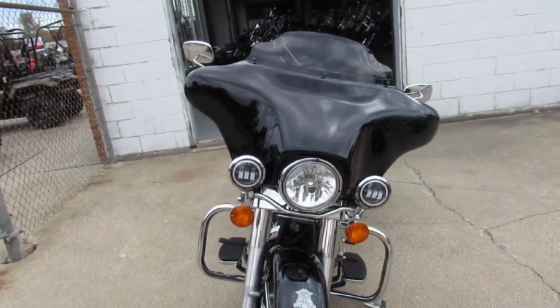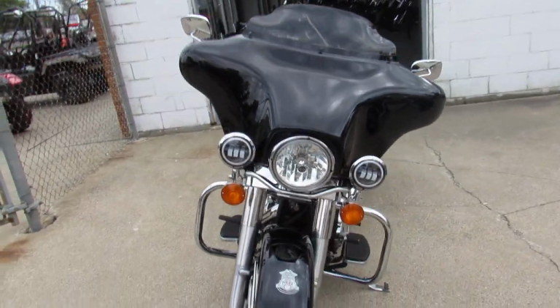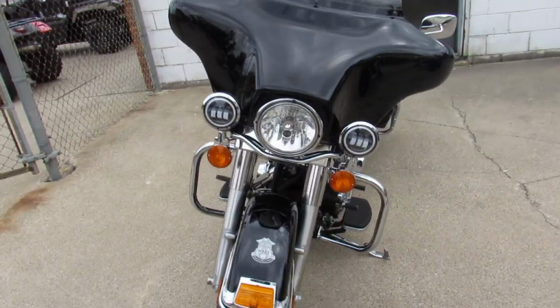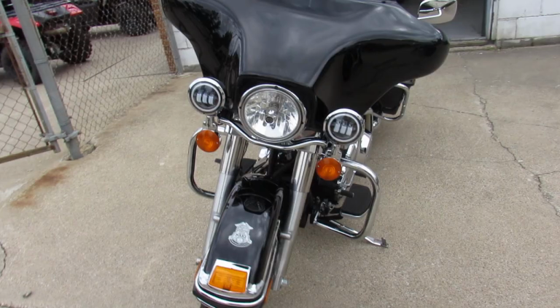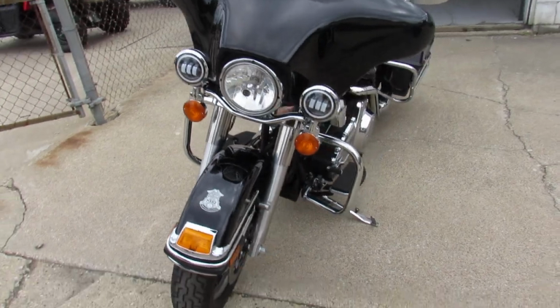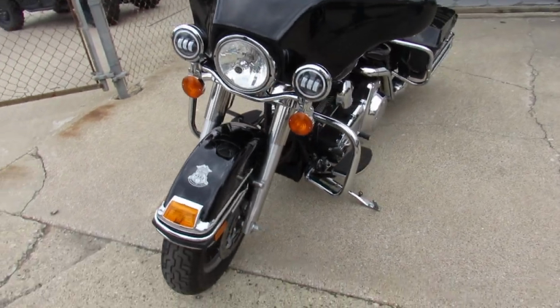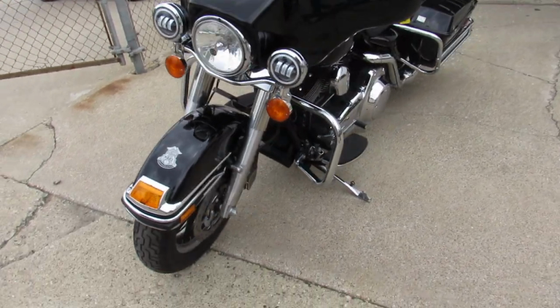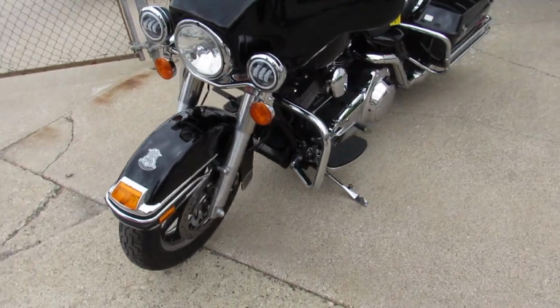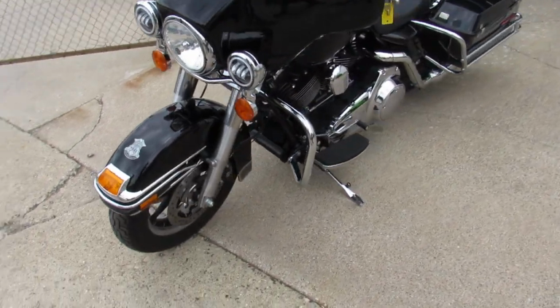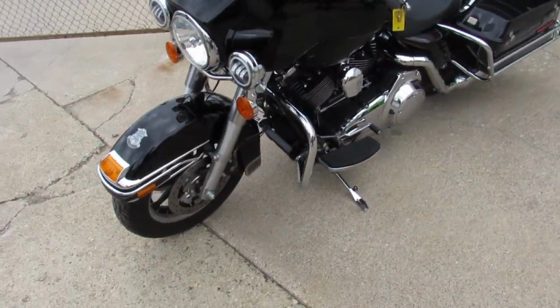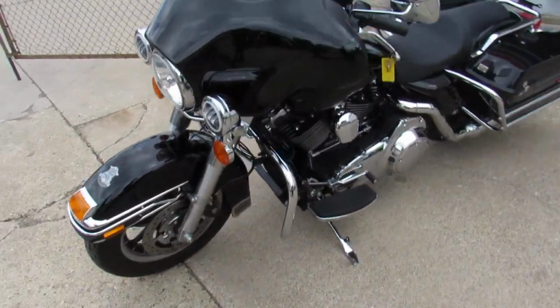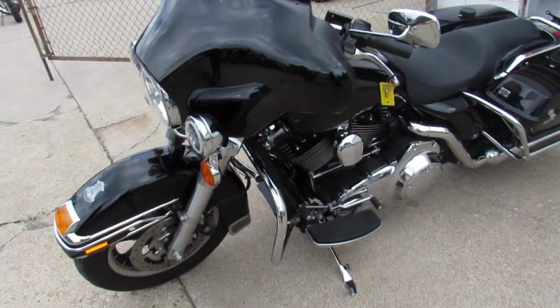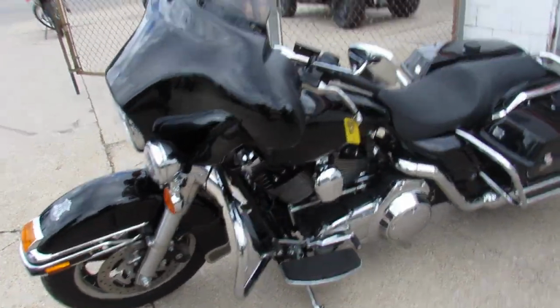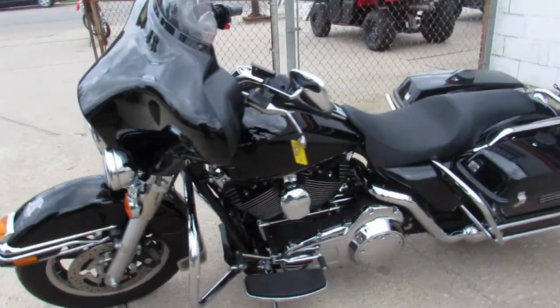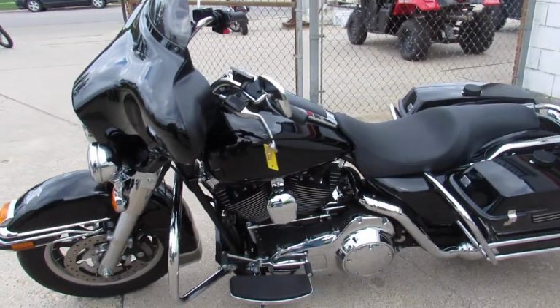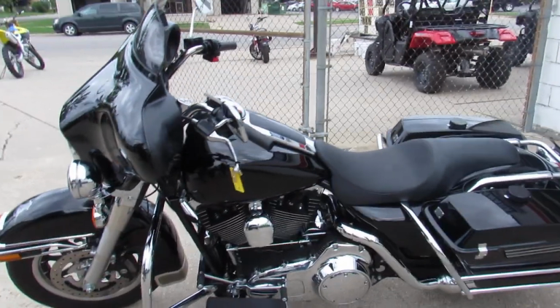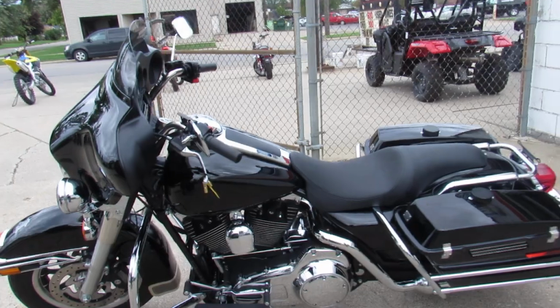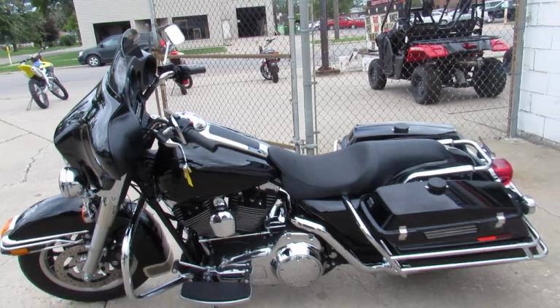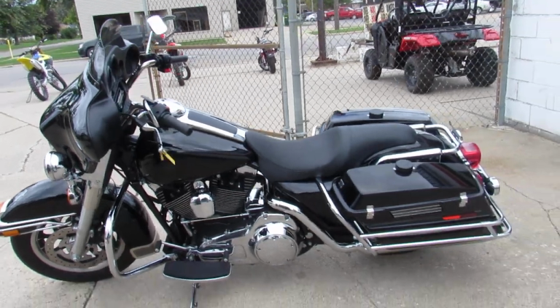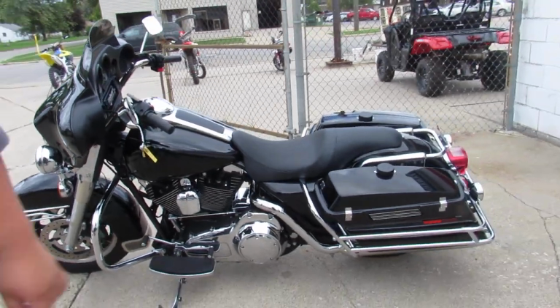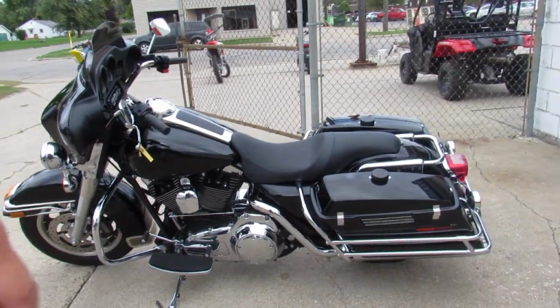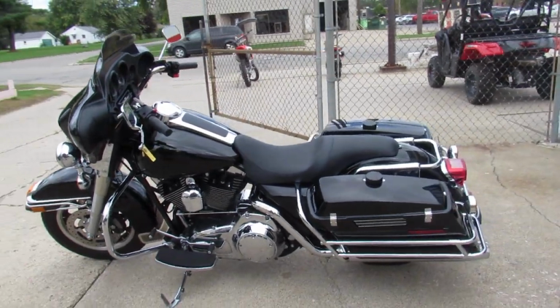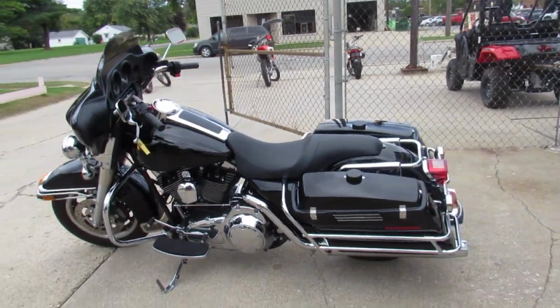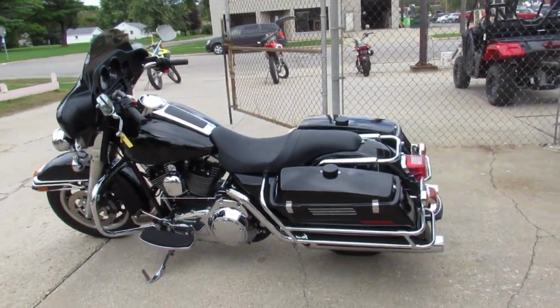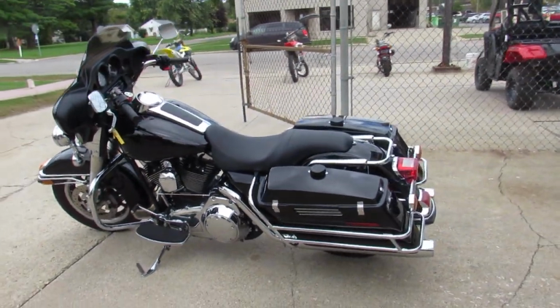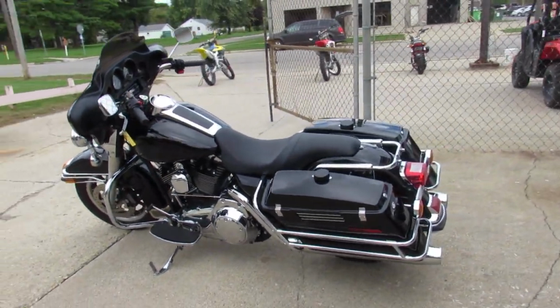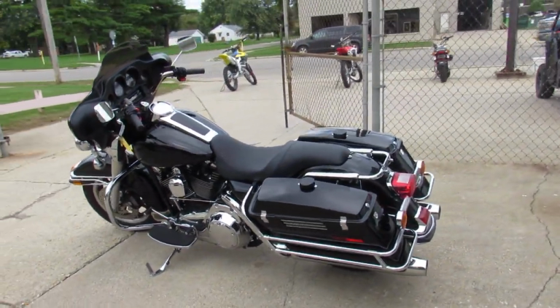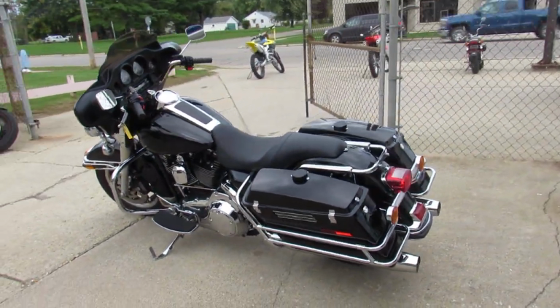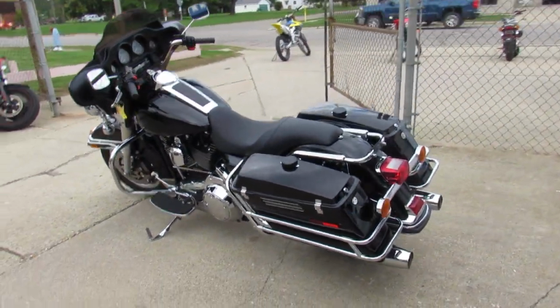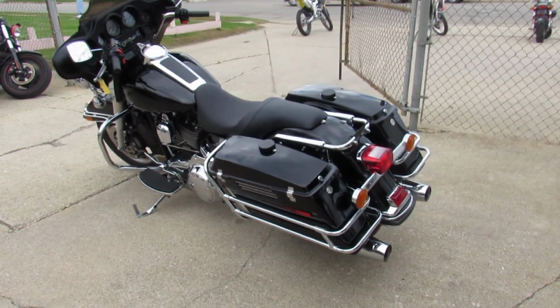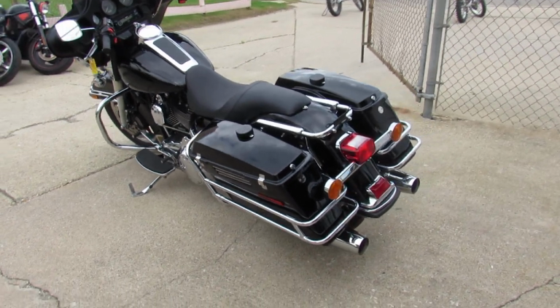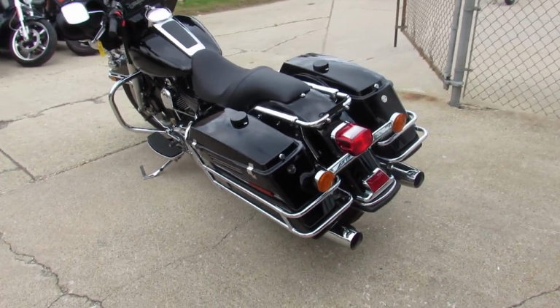This one here is a 2008 Electra Glide for sale. Super clean, super low miles on this one, guys. Bike only has 8,371 miles. One owner, low mileage, all stock. Great looking bike.